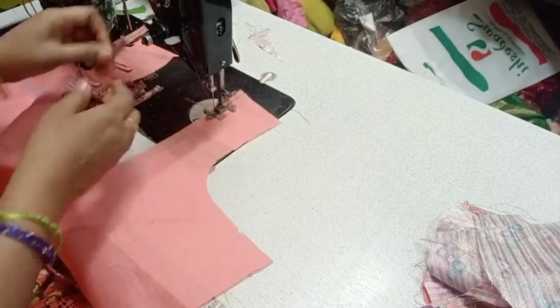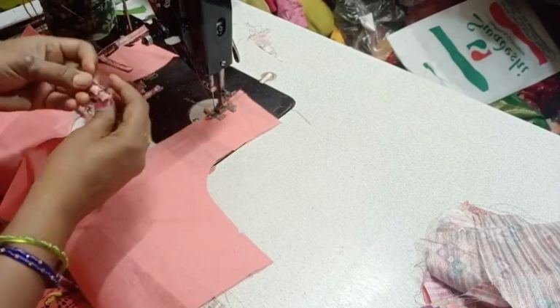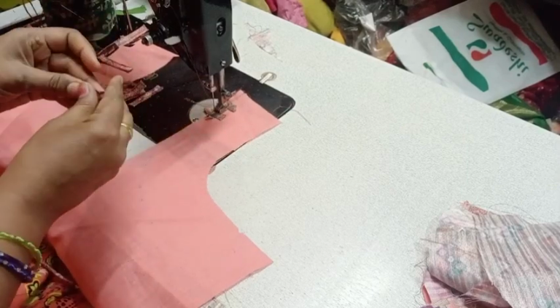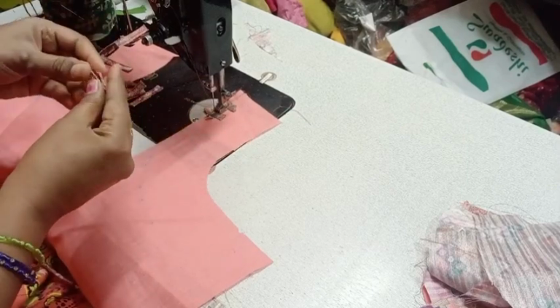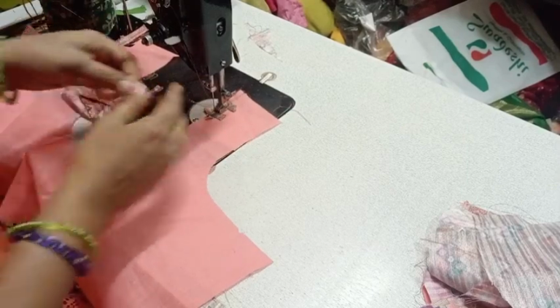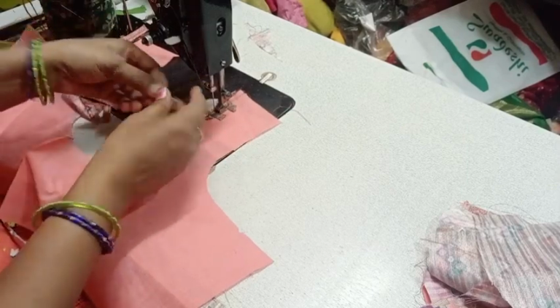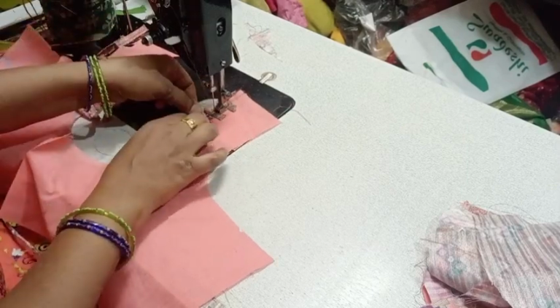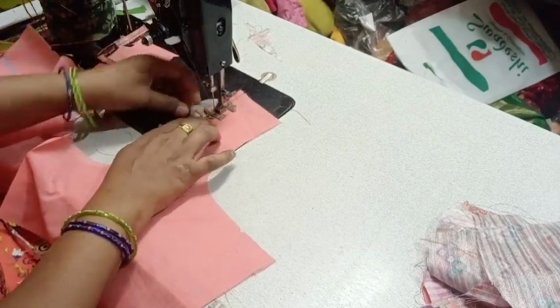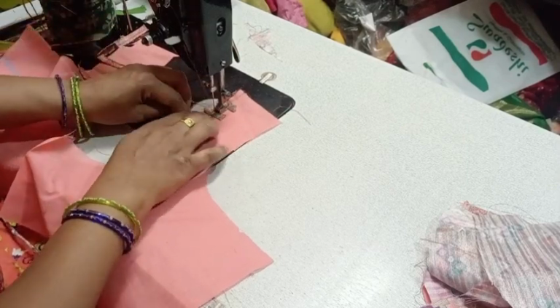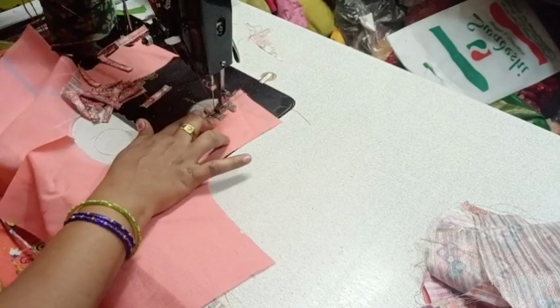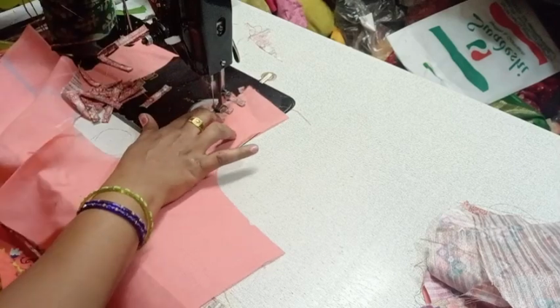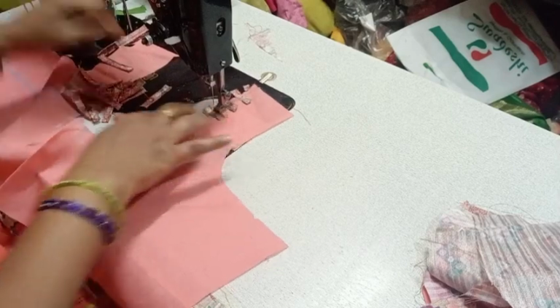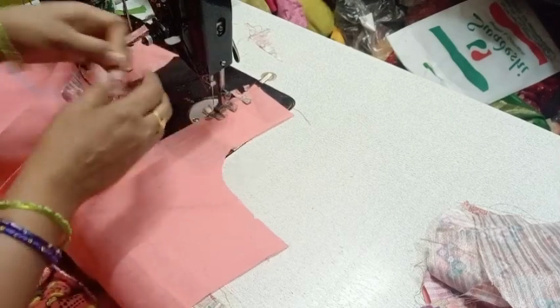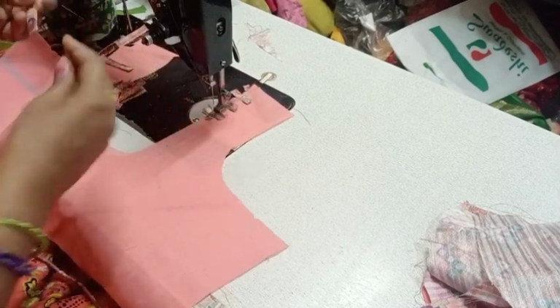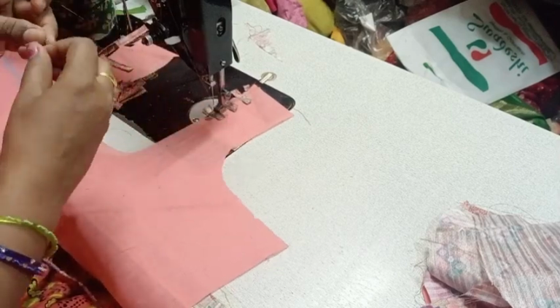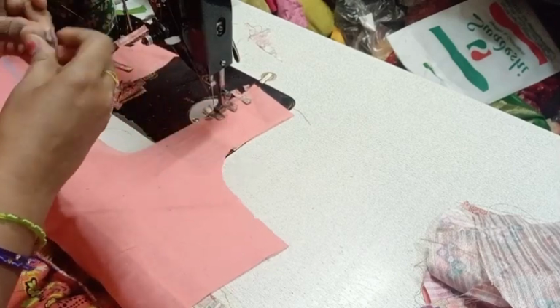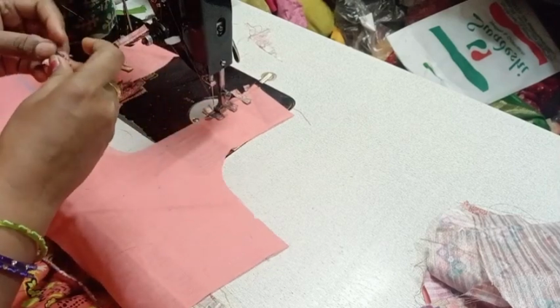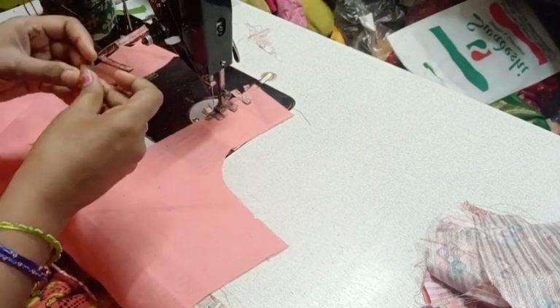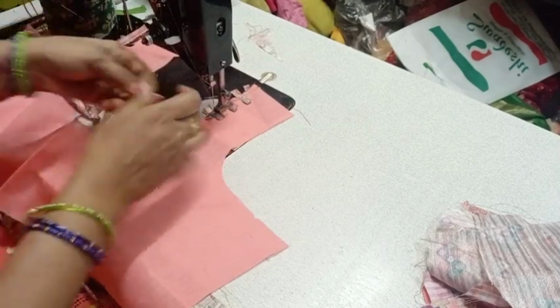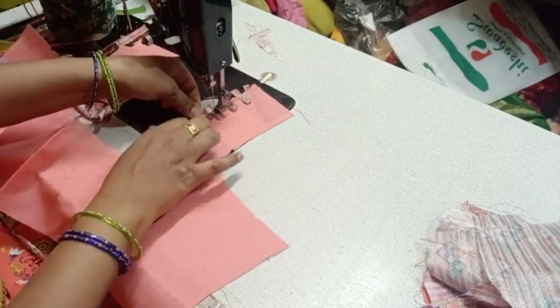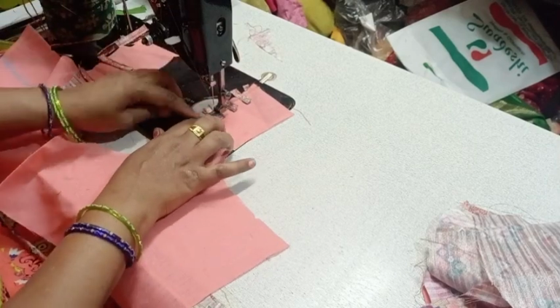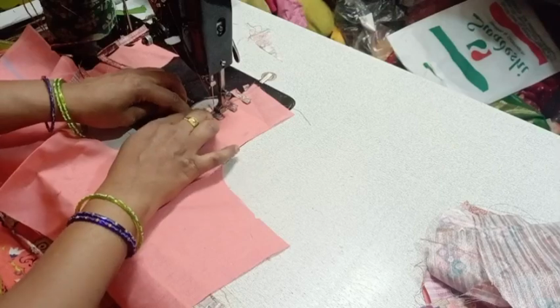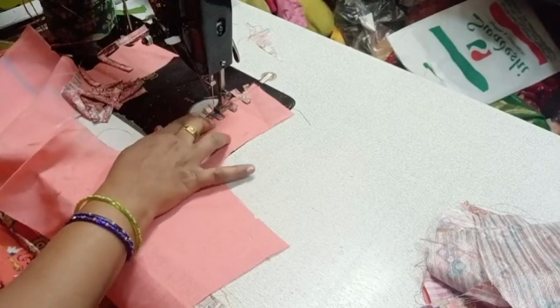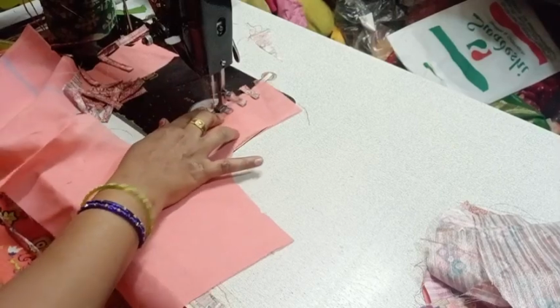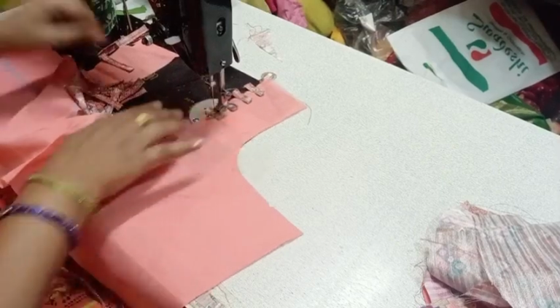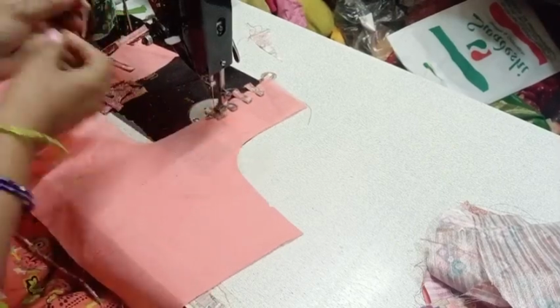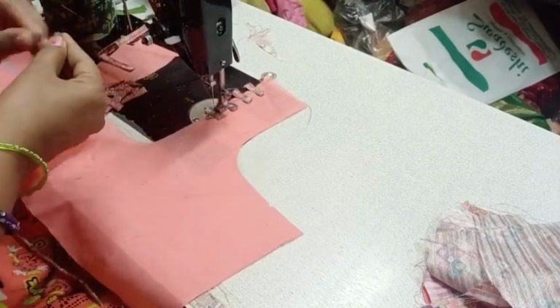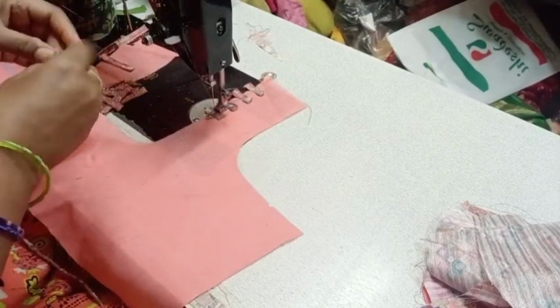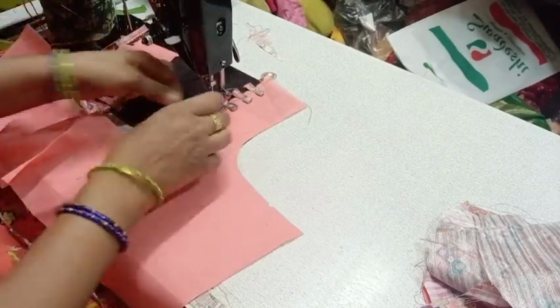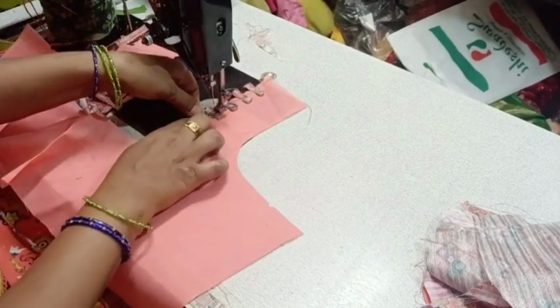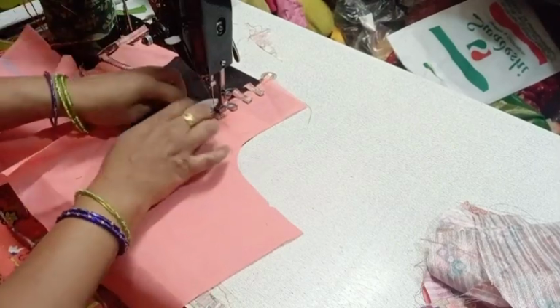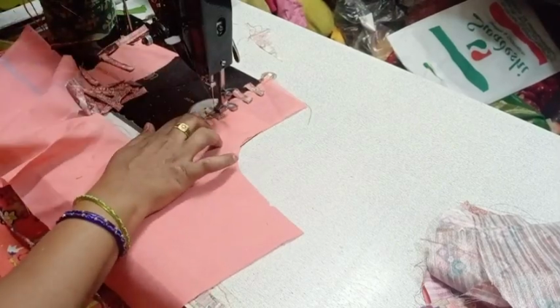I will trim it just to make the yarn. I will trim the yarn on the same dip.